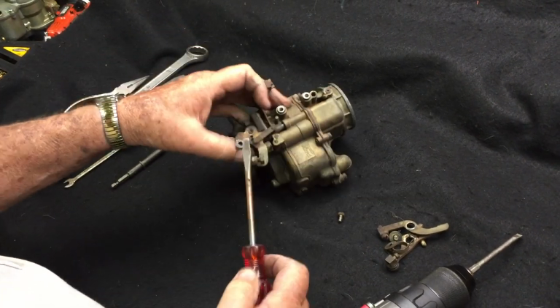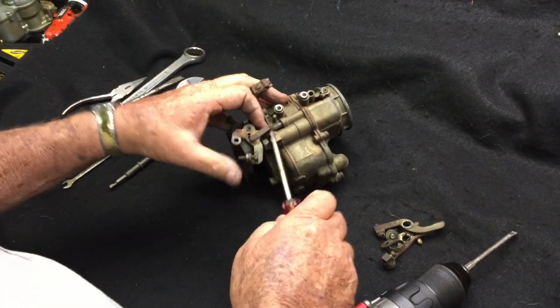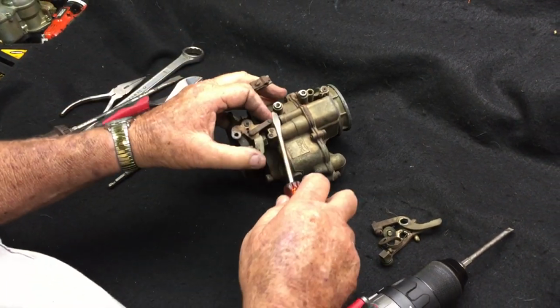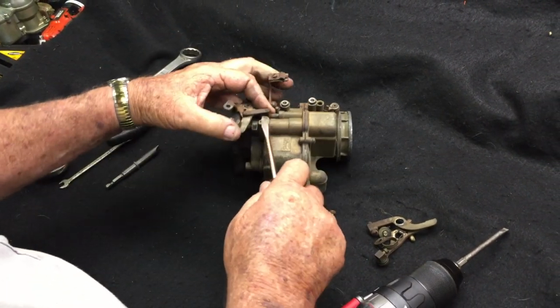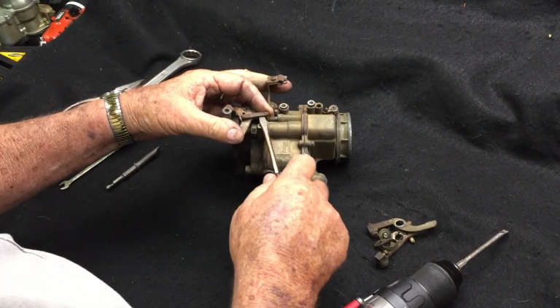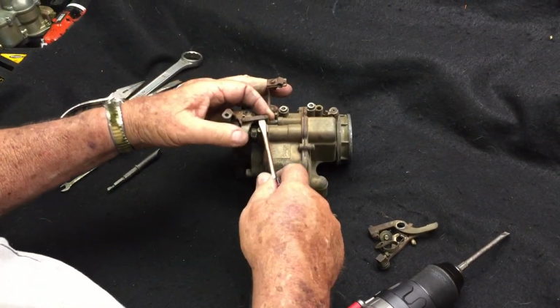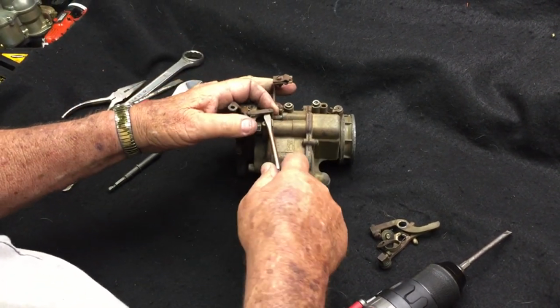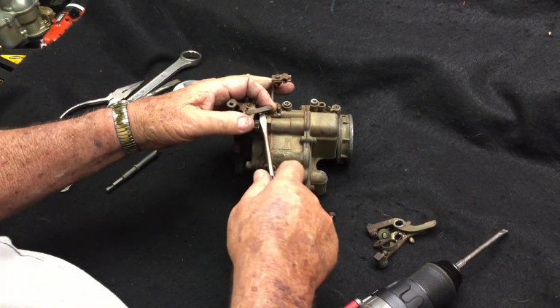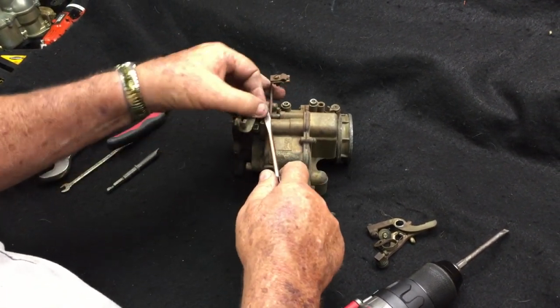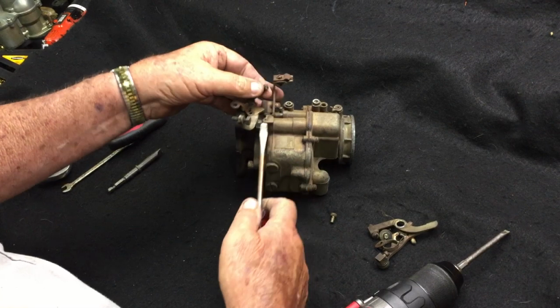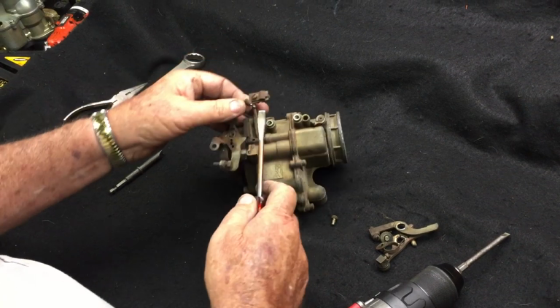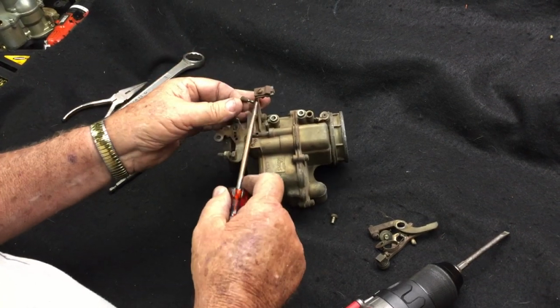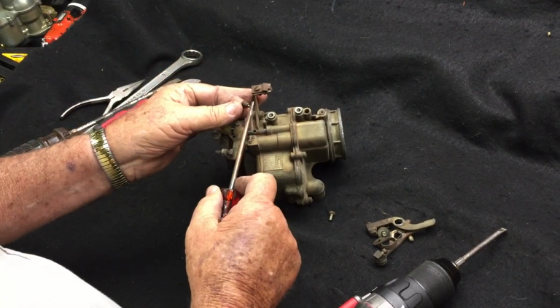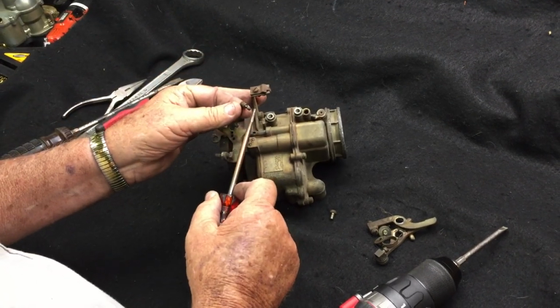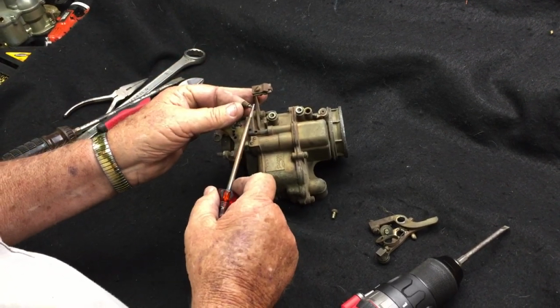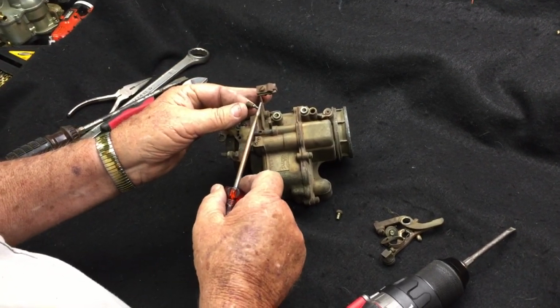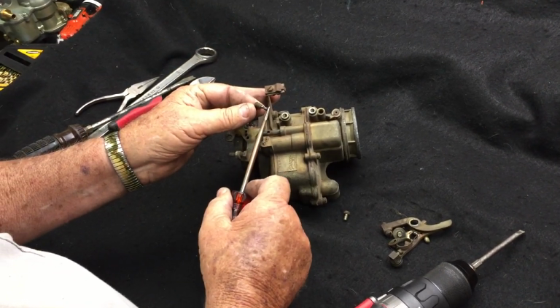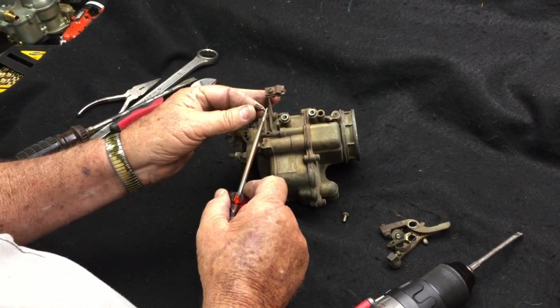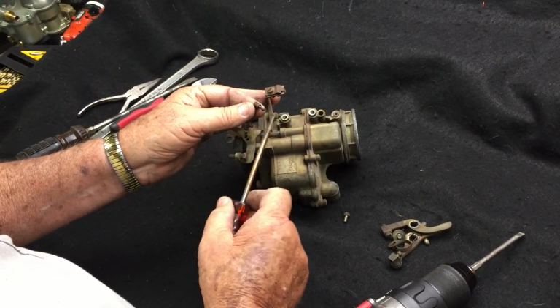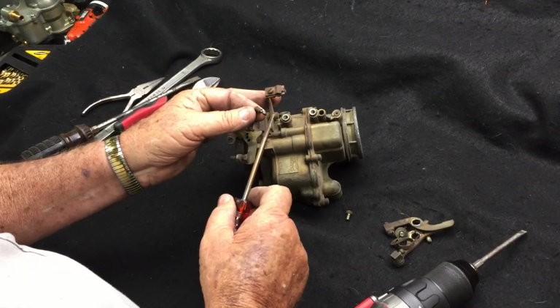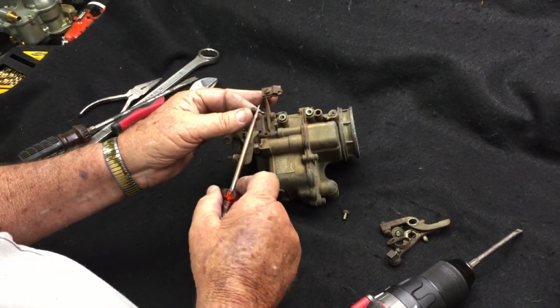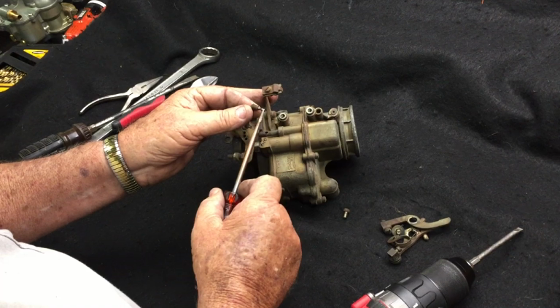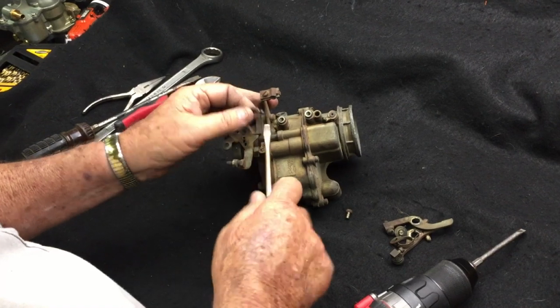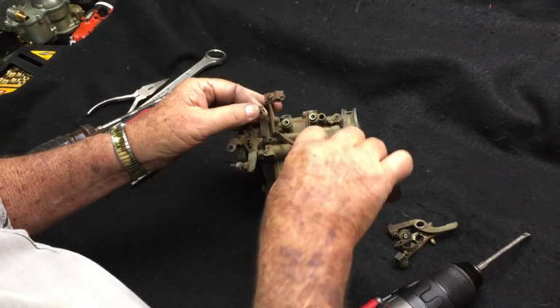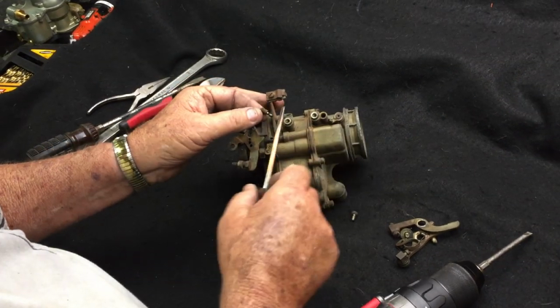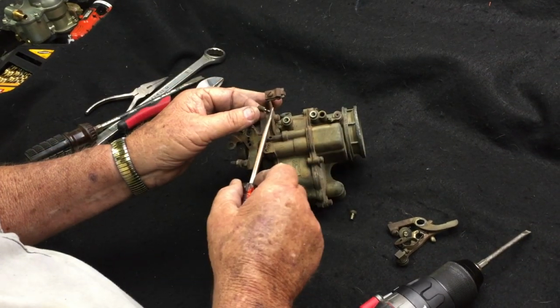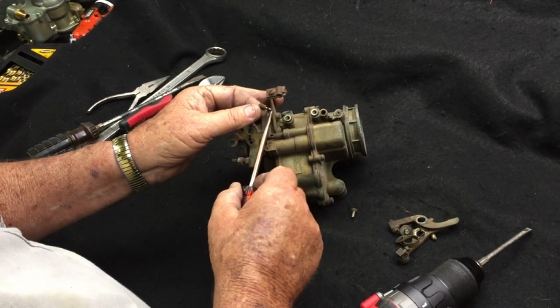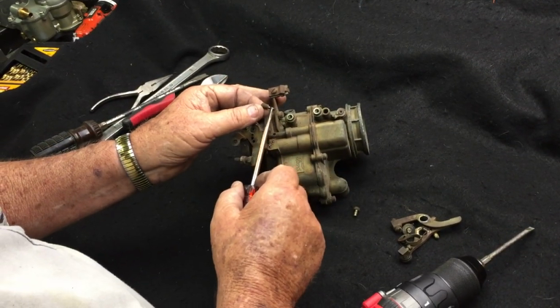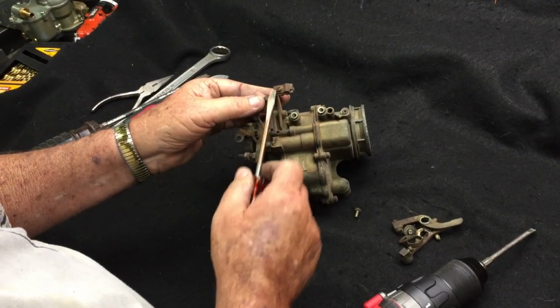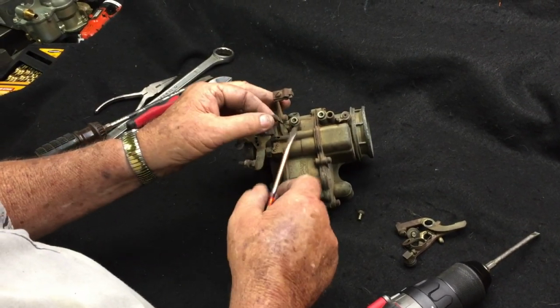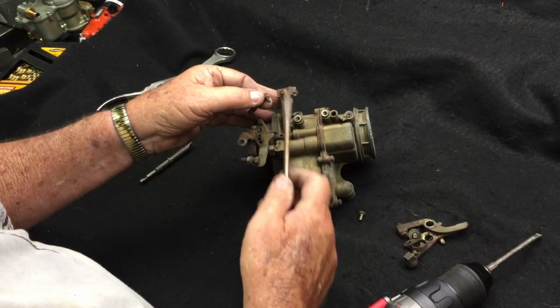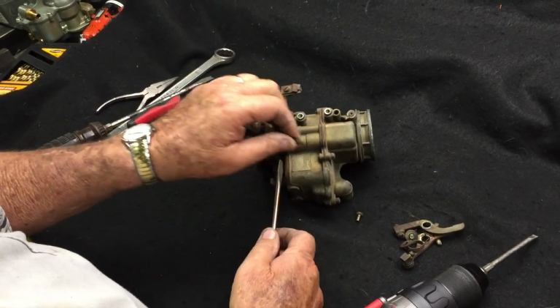This is your C-clip — they call it that — this is your pump drive. You can just pry that right up. Some of these pump drives have a clip on them; the ones I make have a clip, so make sure you look behind it for a hairpin clip and pull it off before you pry the pump out.